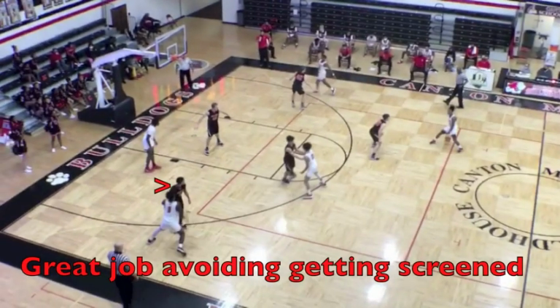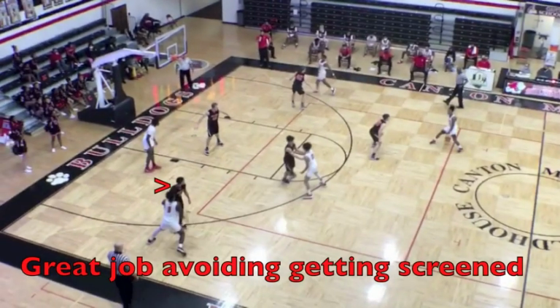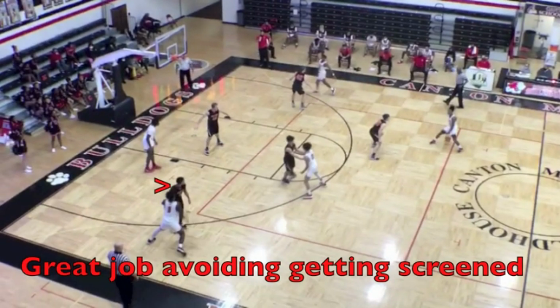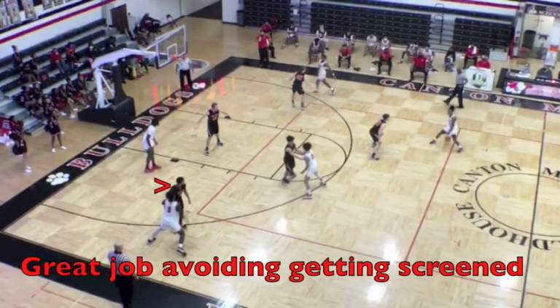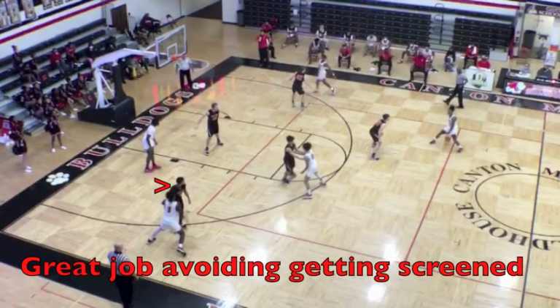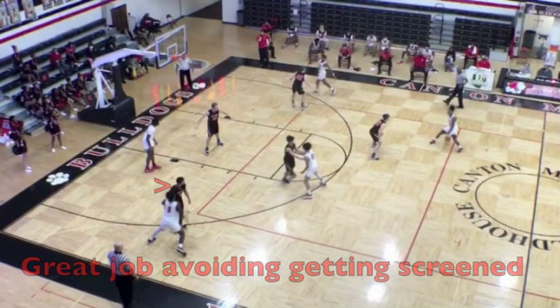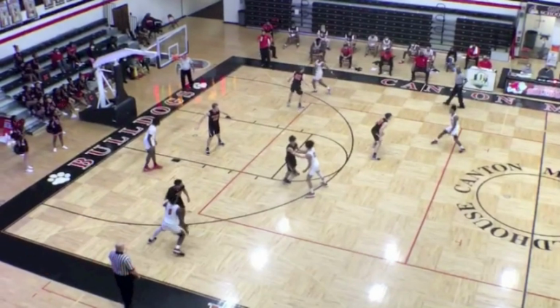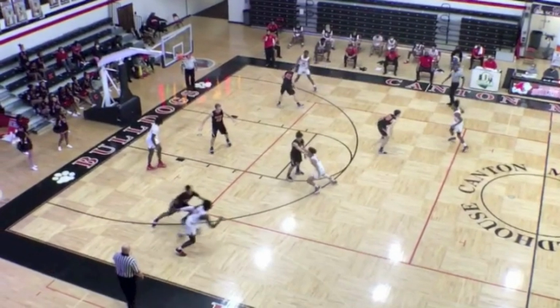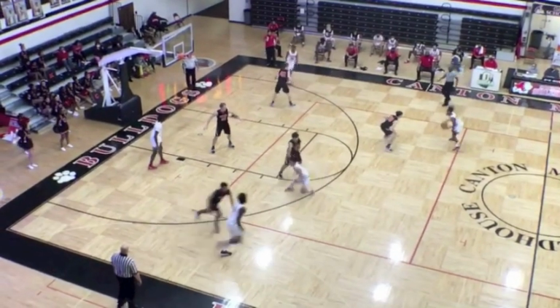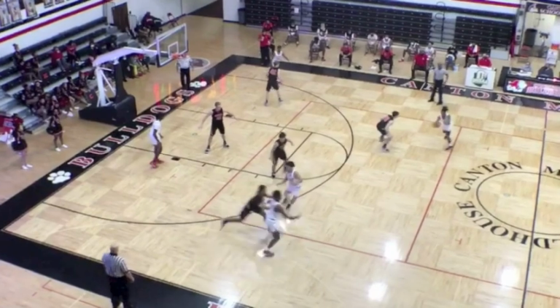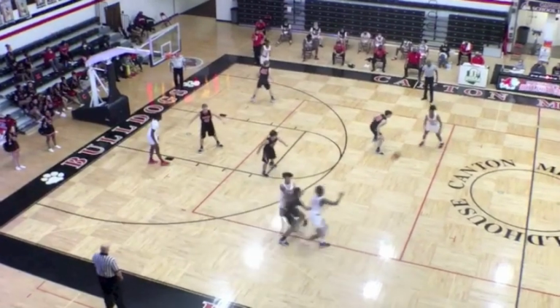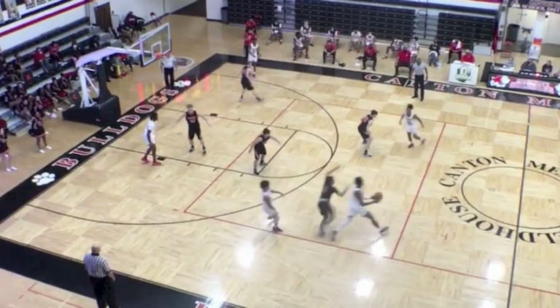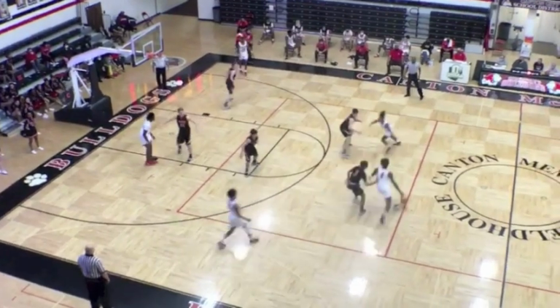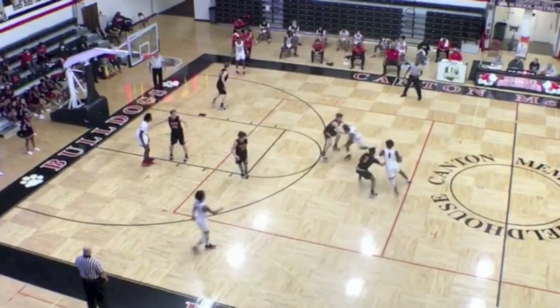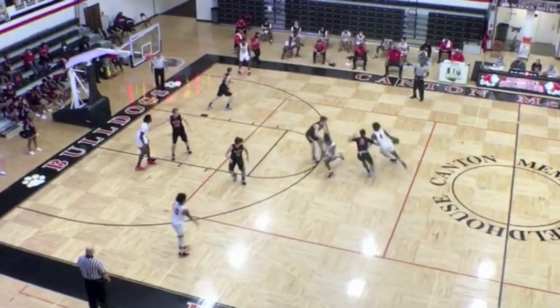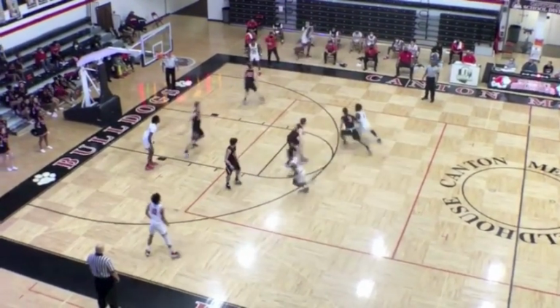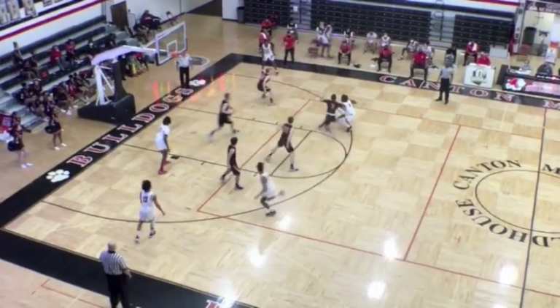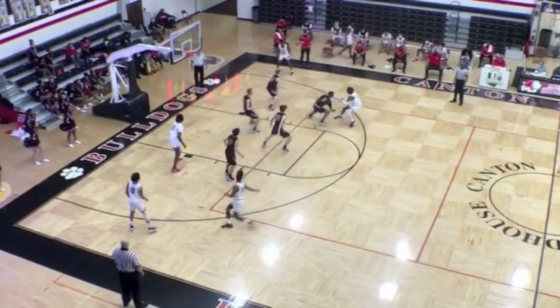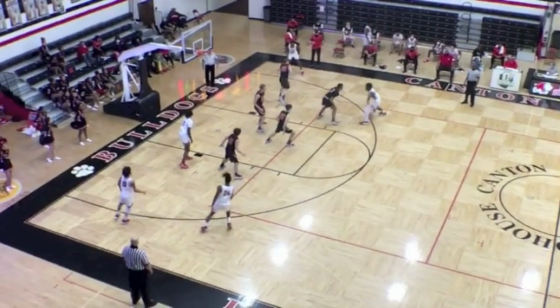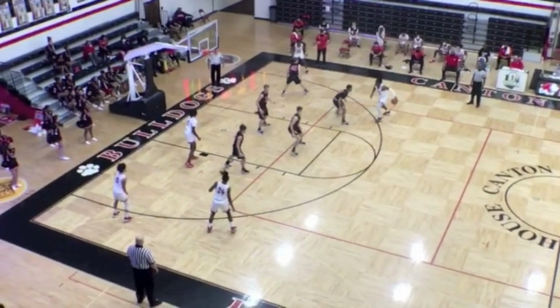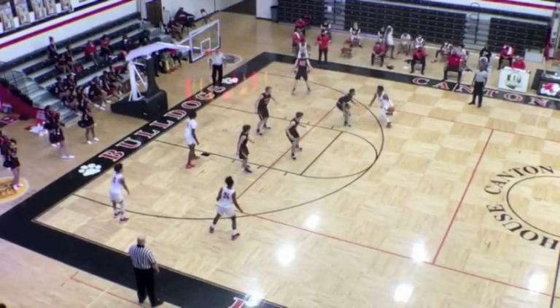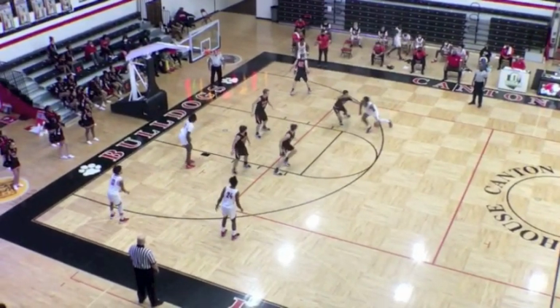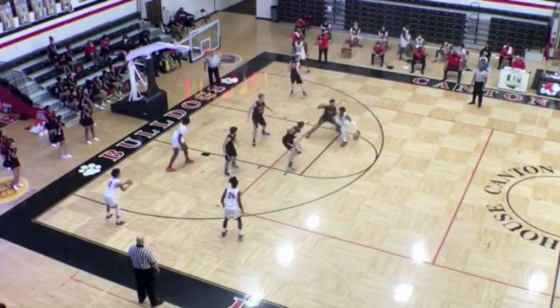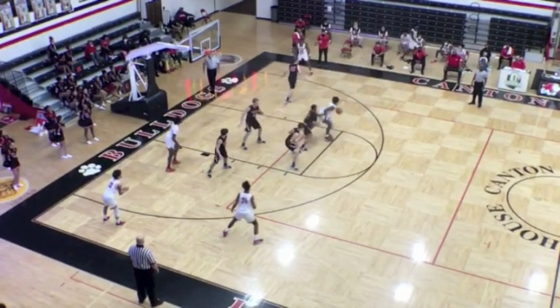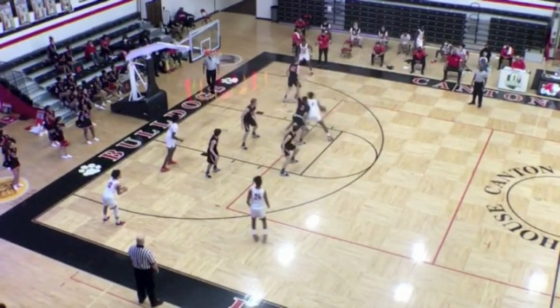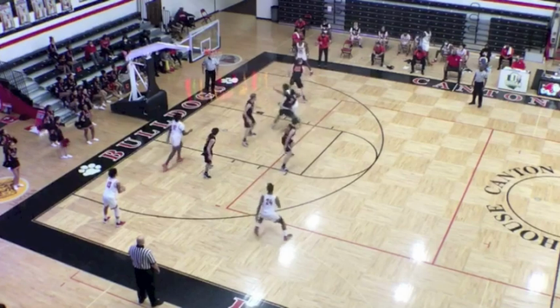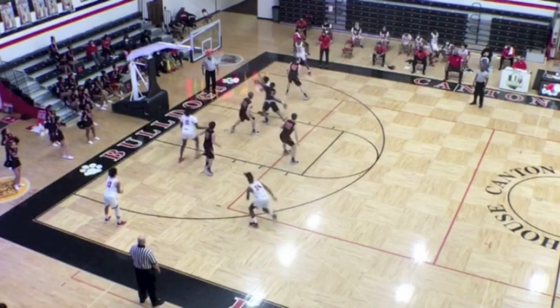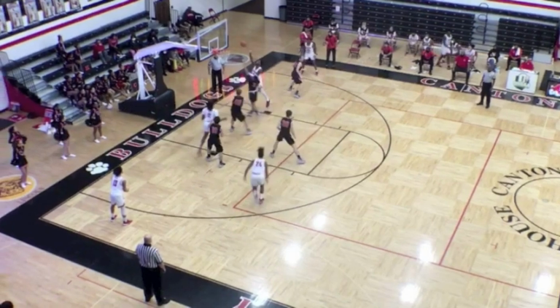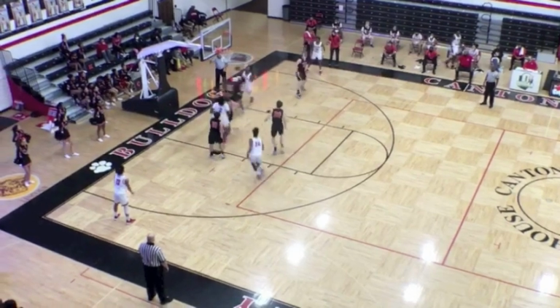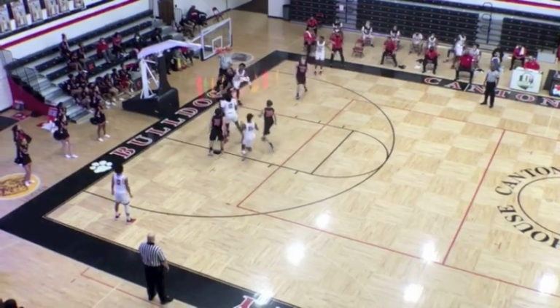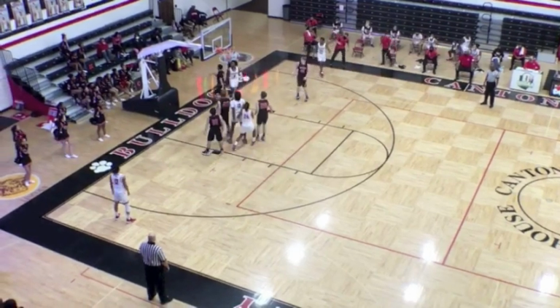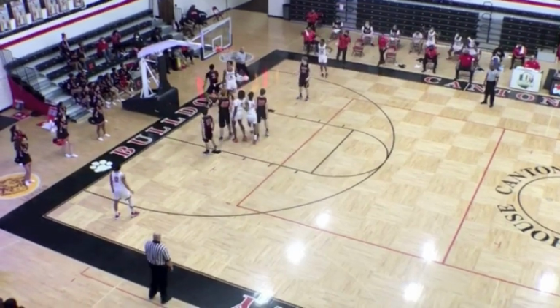In this clip we see some really good defense by the team in black — just one player refusing to get screened off. This is why you run this play for your best player; they can bail you out when the execution isn't great.